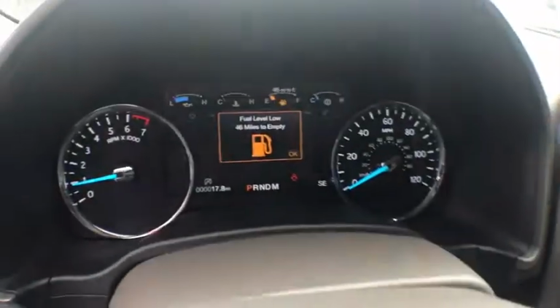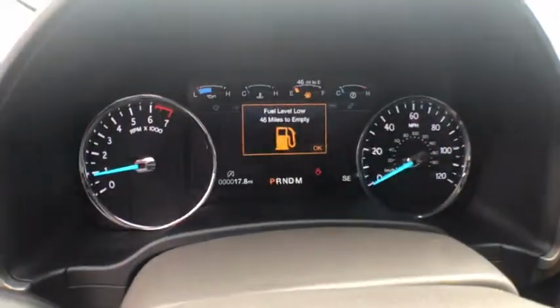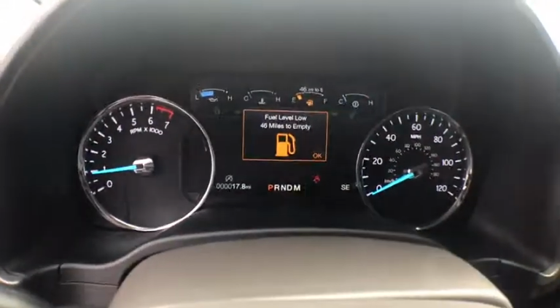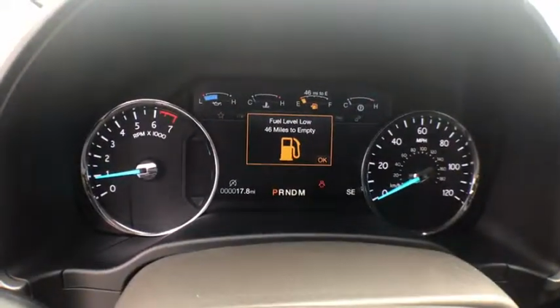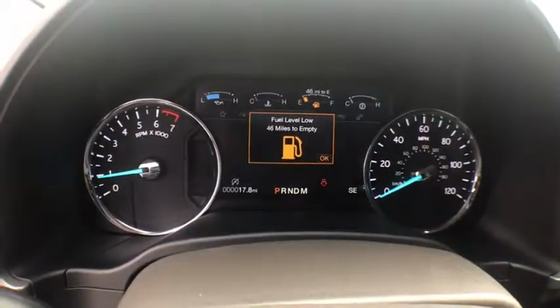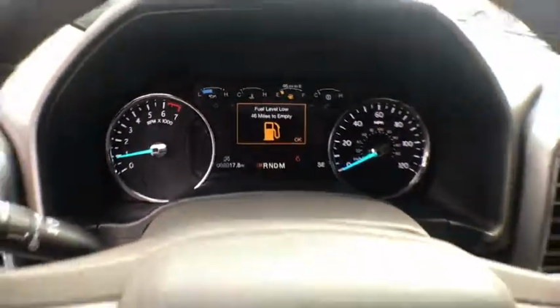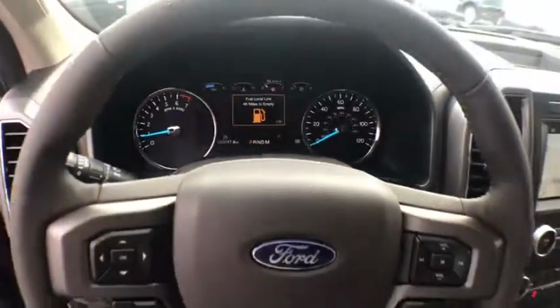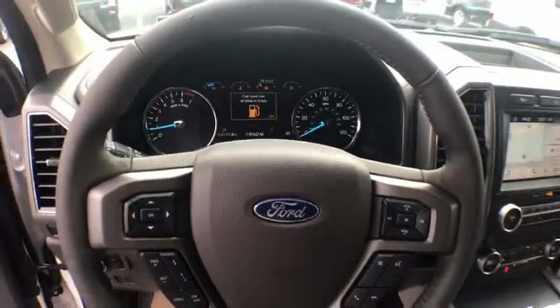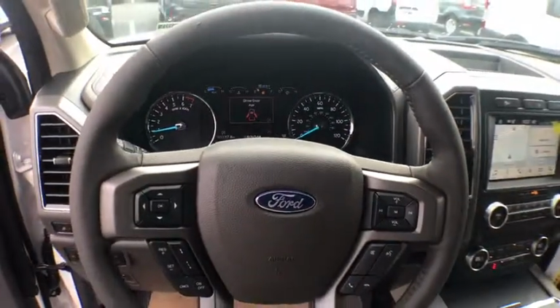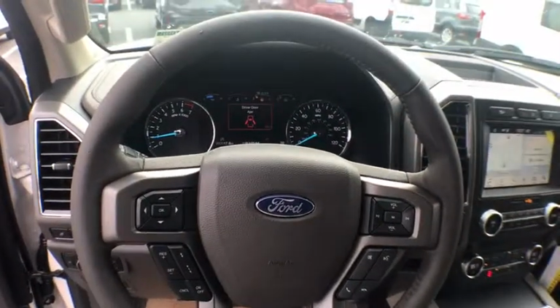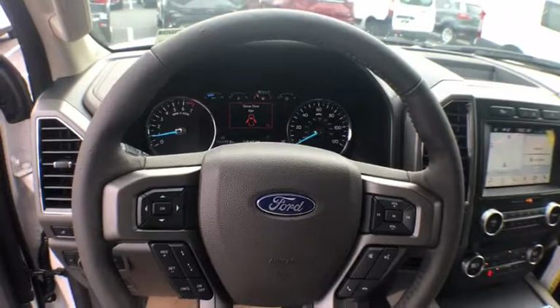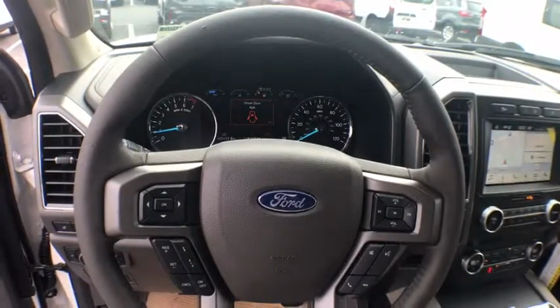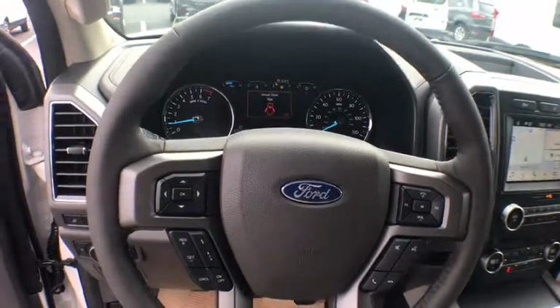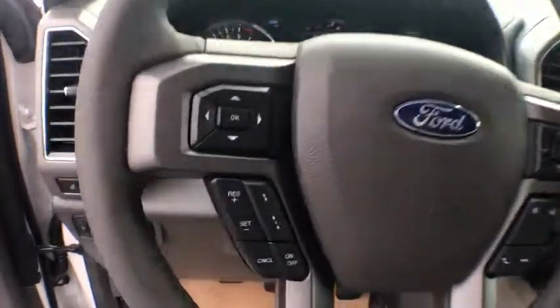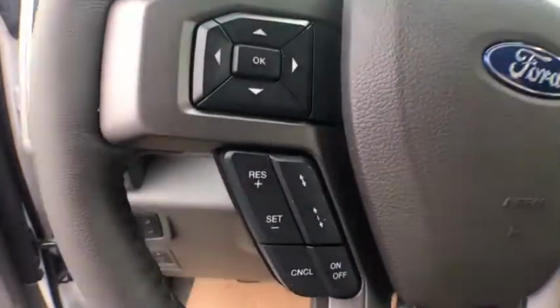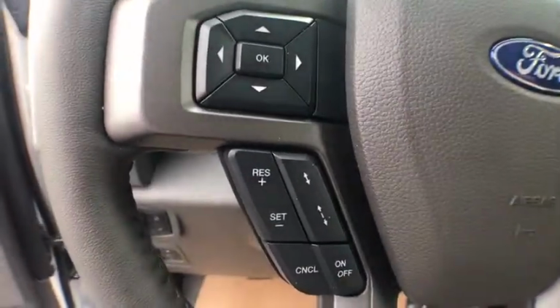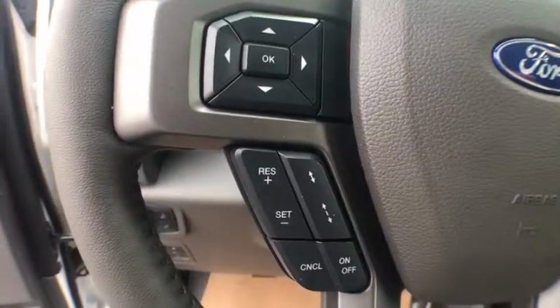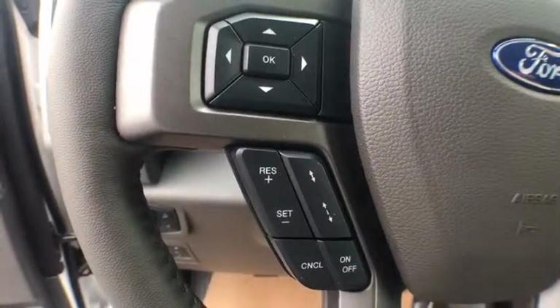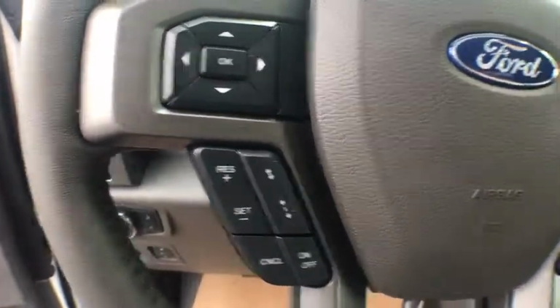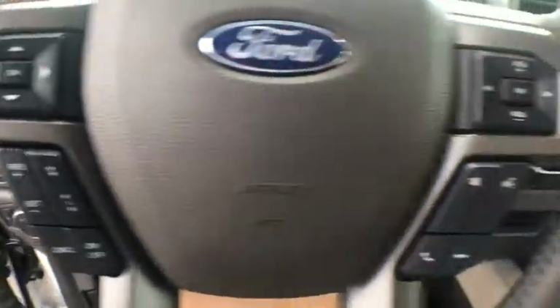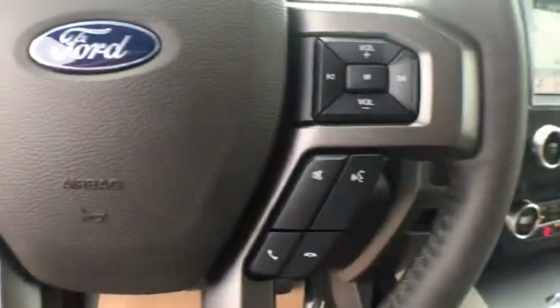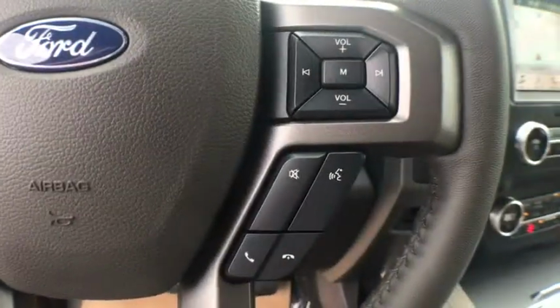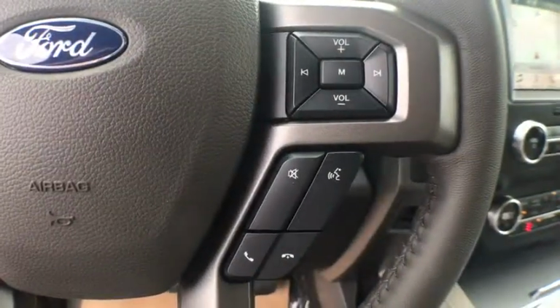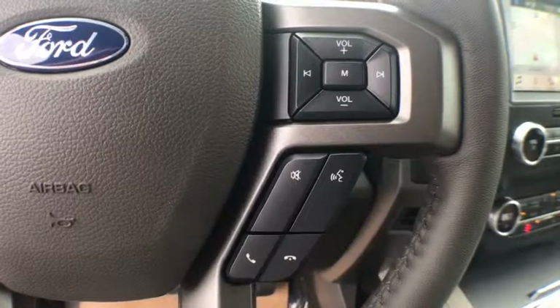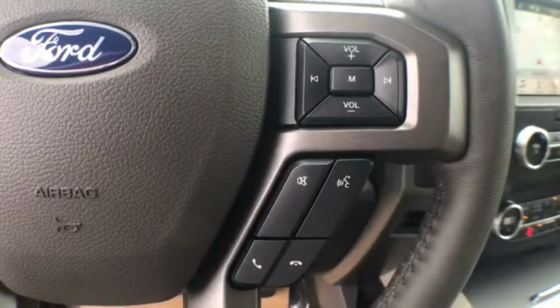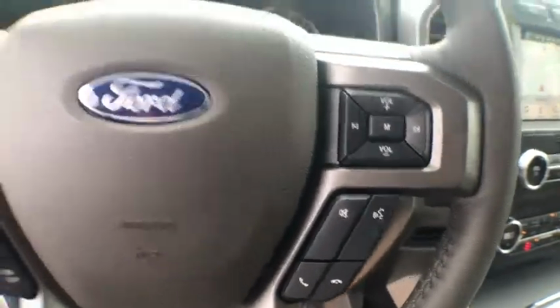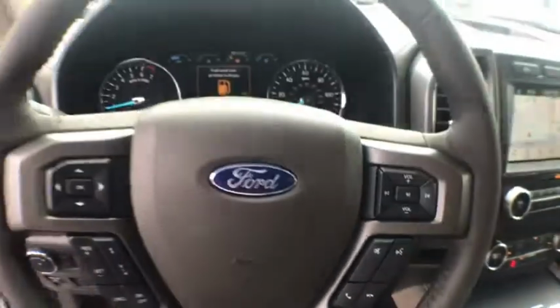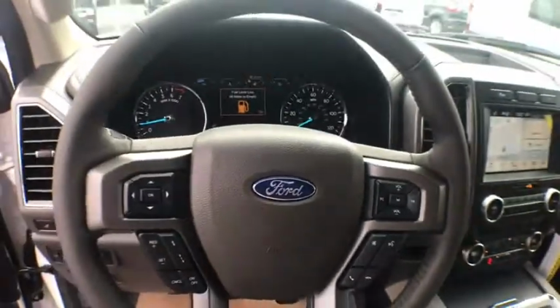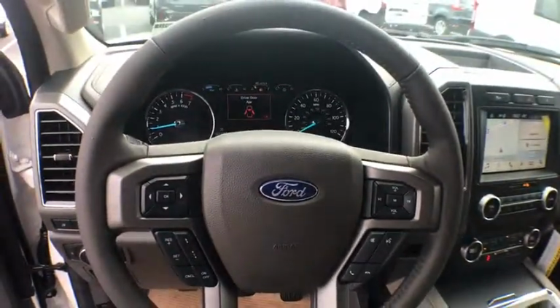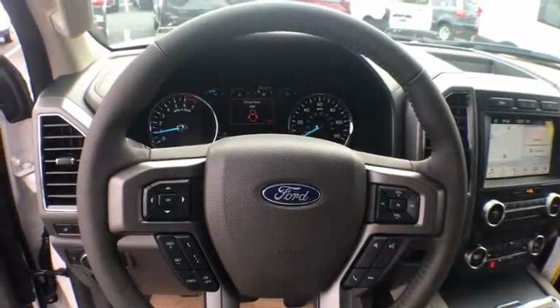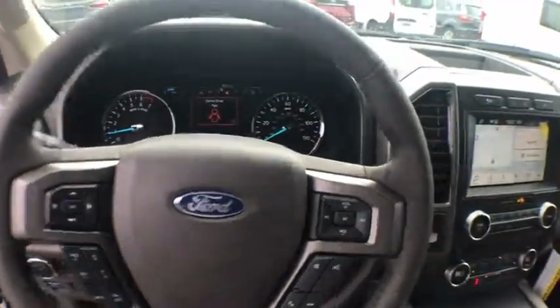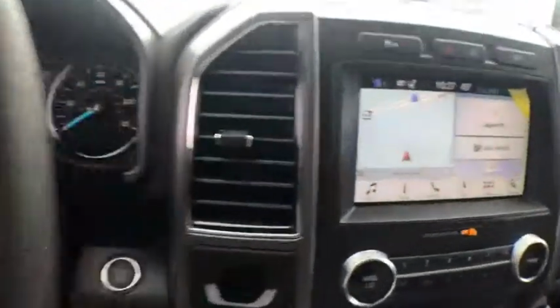Security system, fog lights, heated steering wheel, electronic stability control, compass, power windows, trip computer, rear window defroster, overhead console, tachometer, Sirius satellite radio.